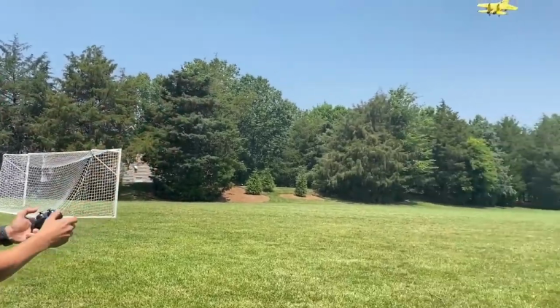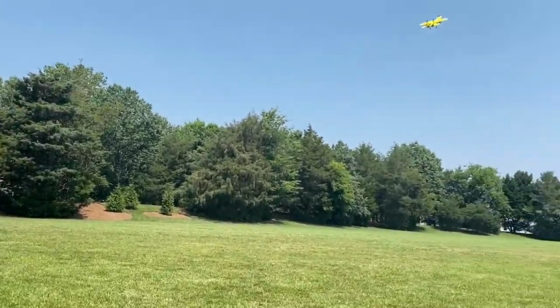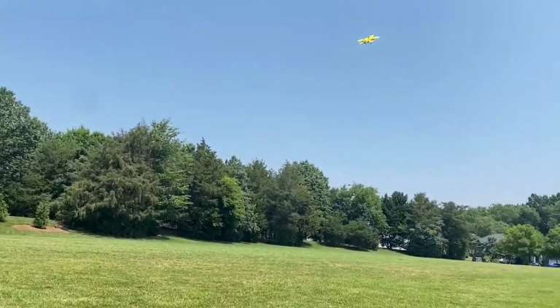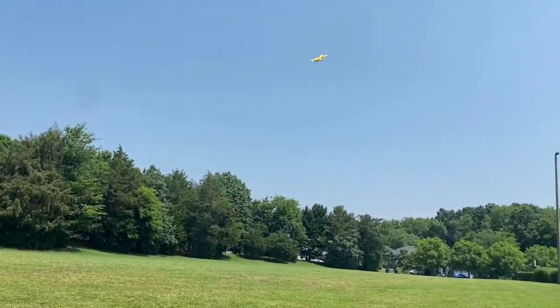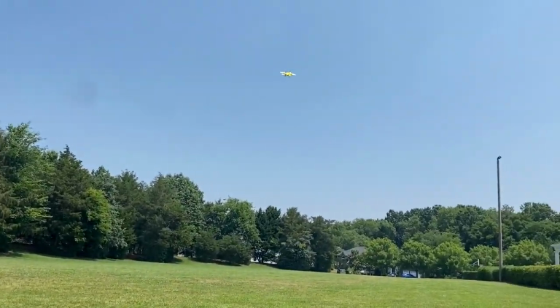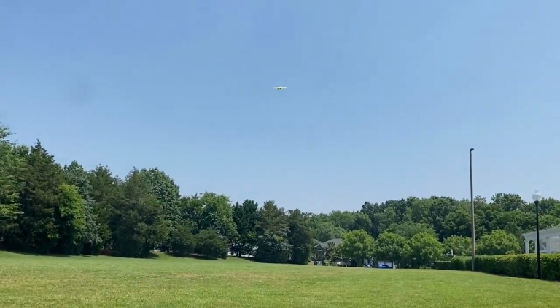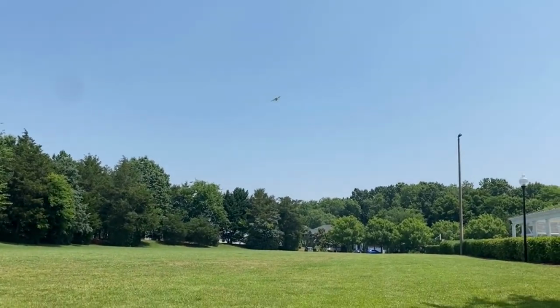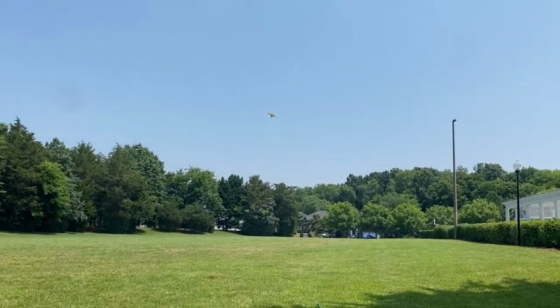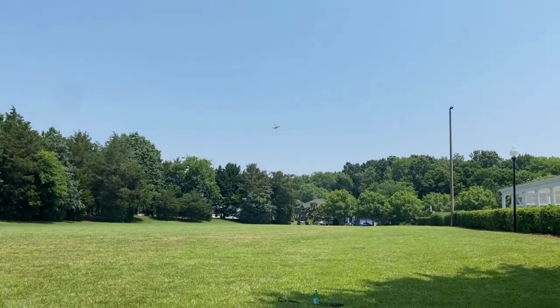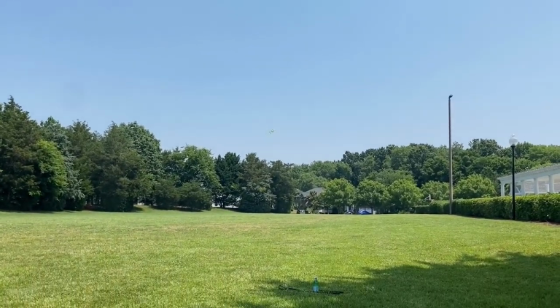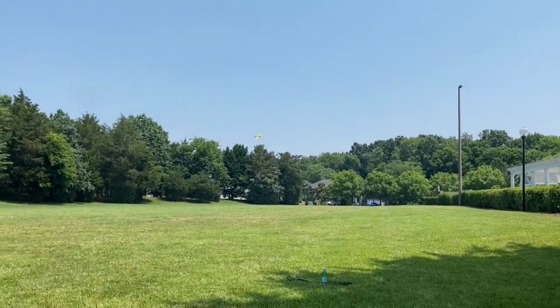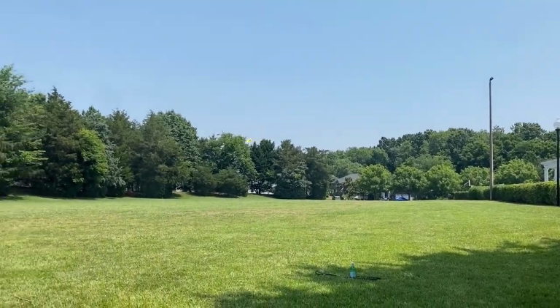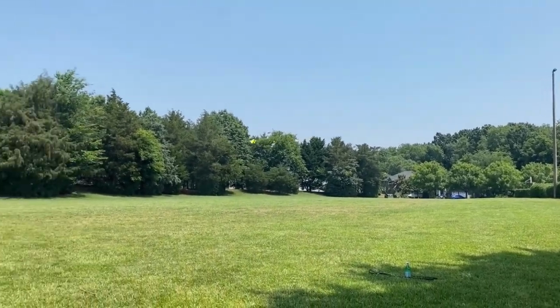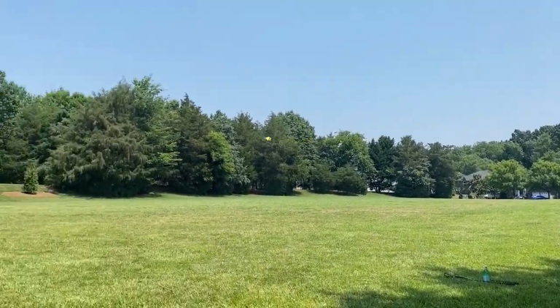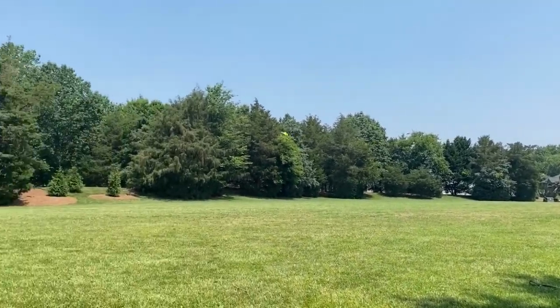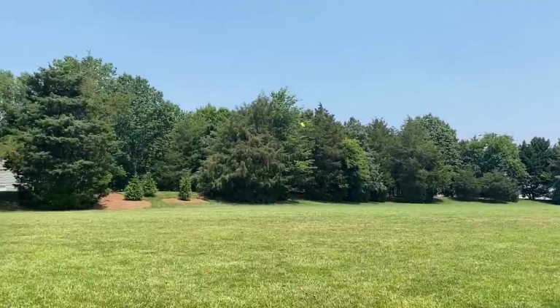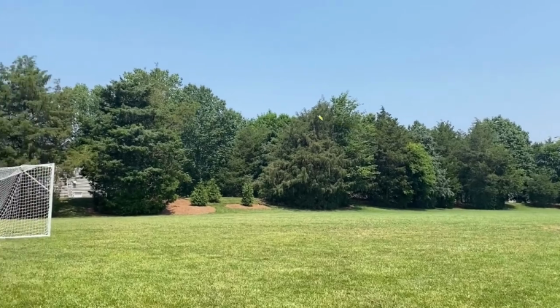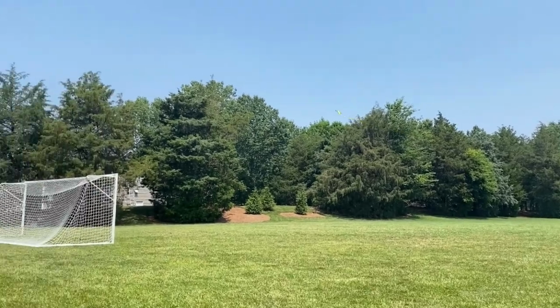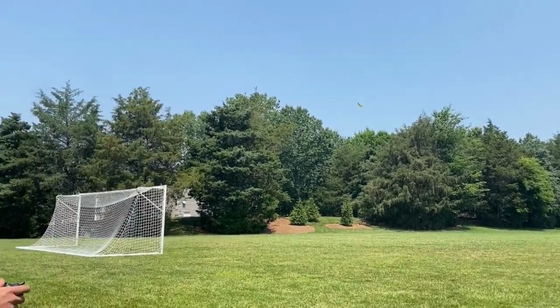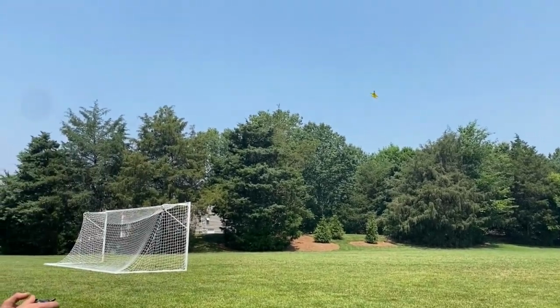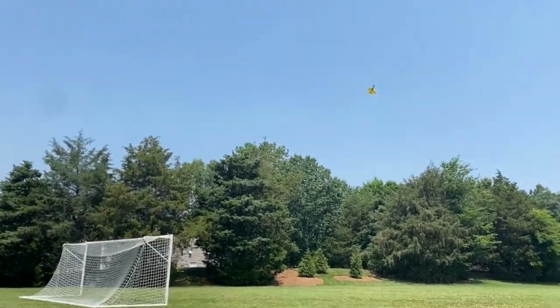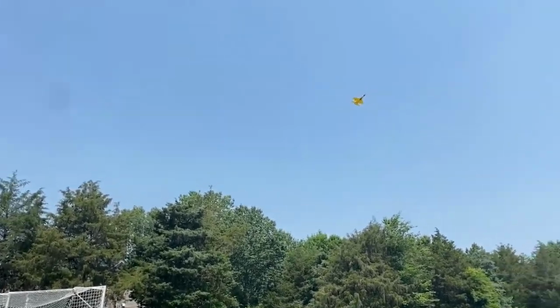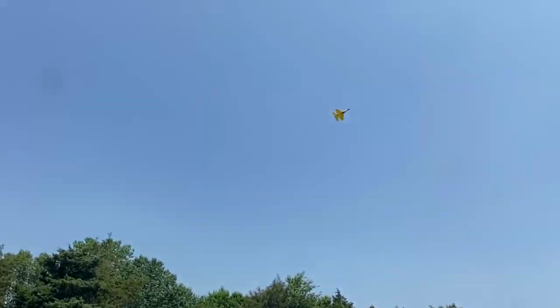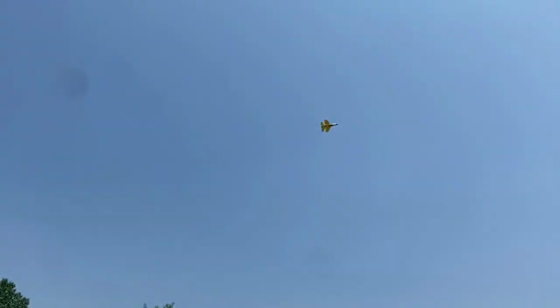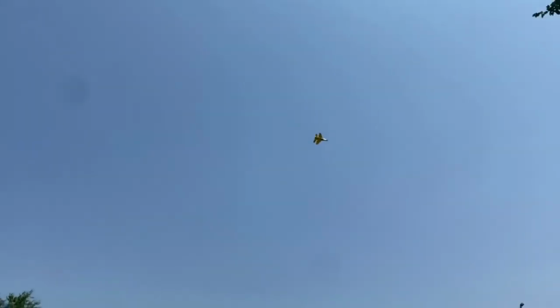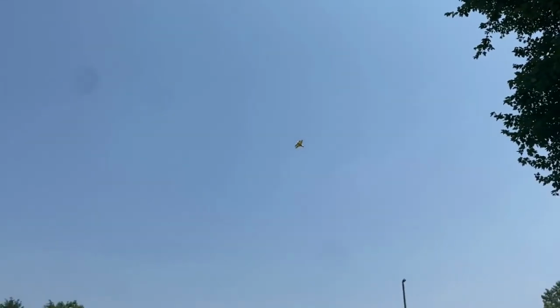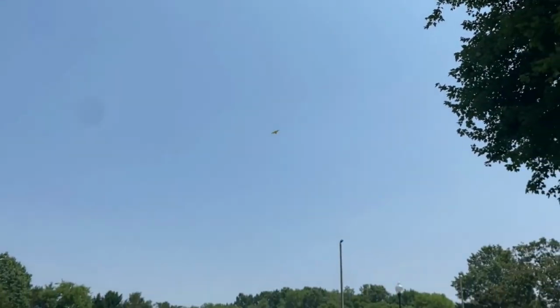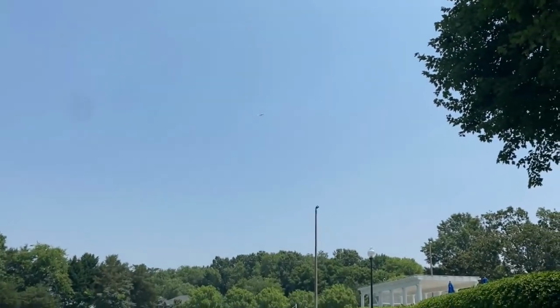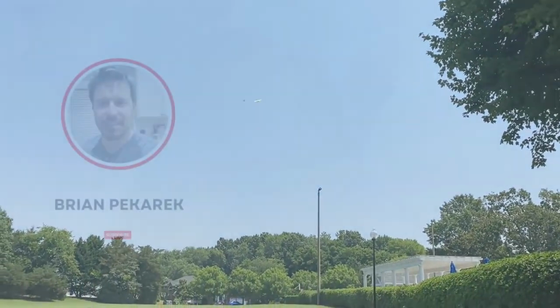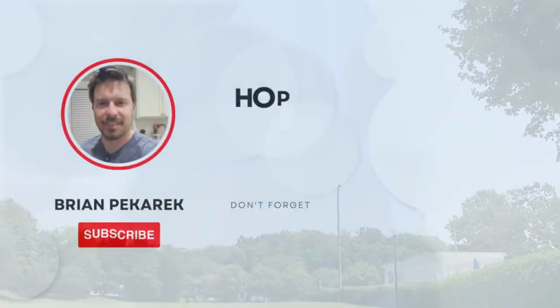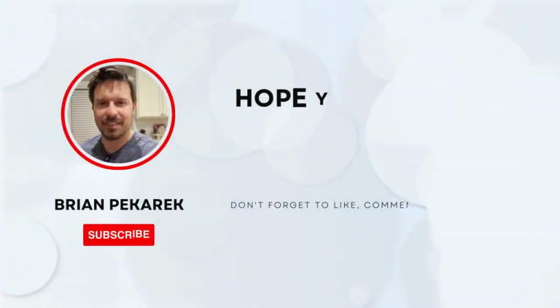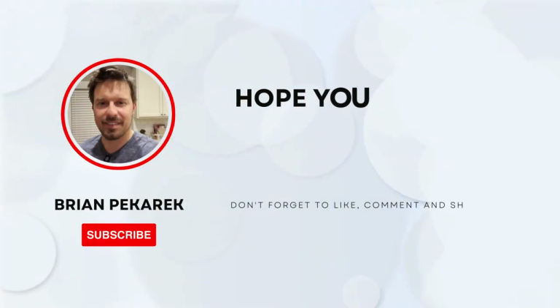You guys want it? Like I said, I have the product link in the description, and you guys can have some fun with it. Thank you.